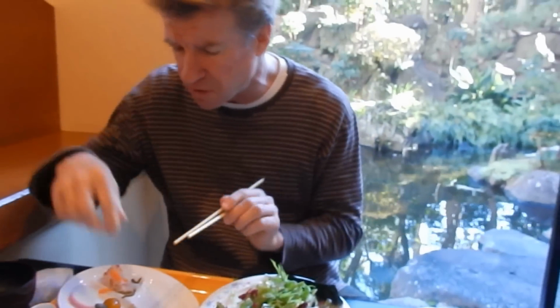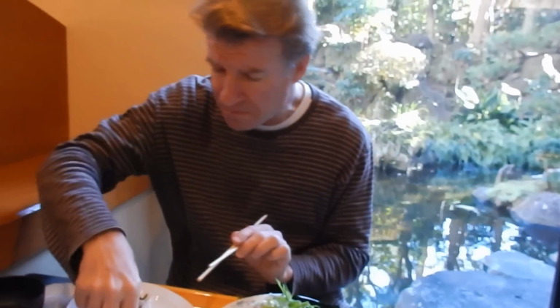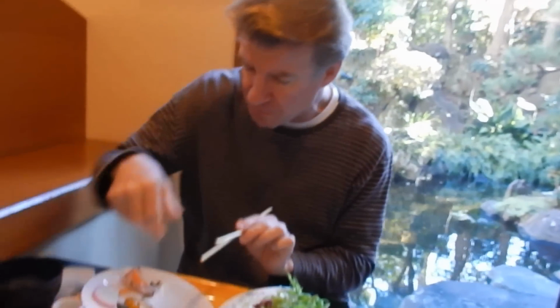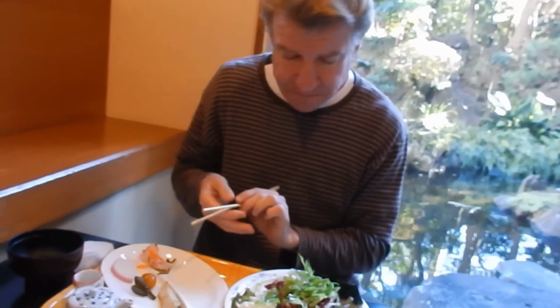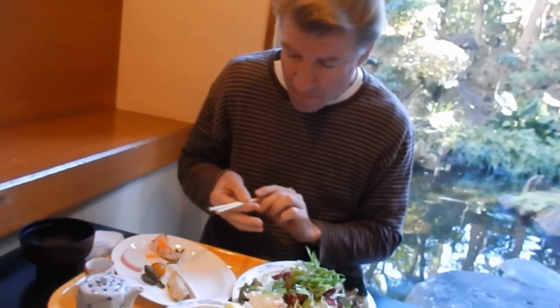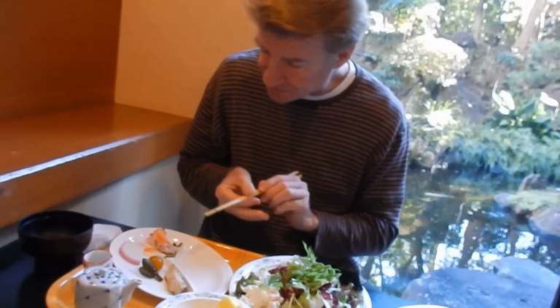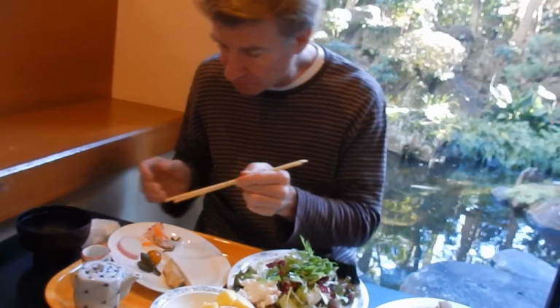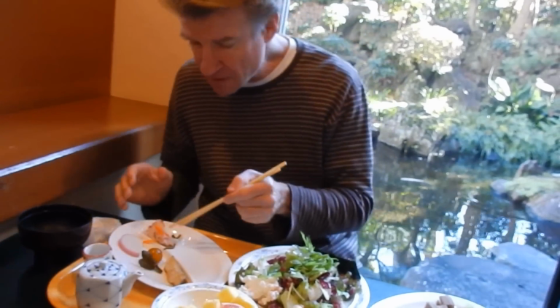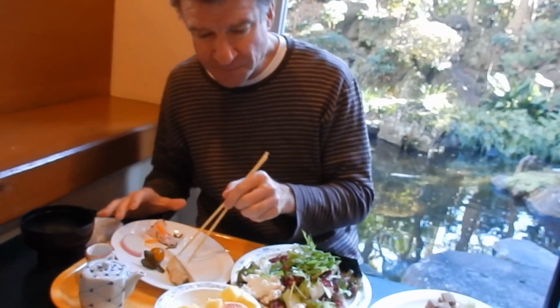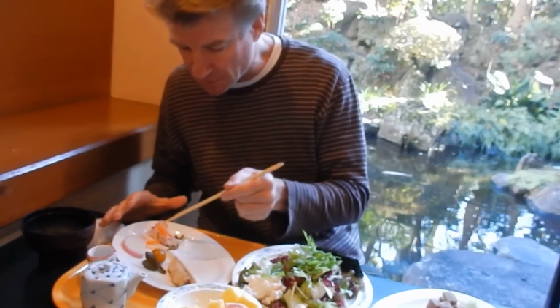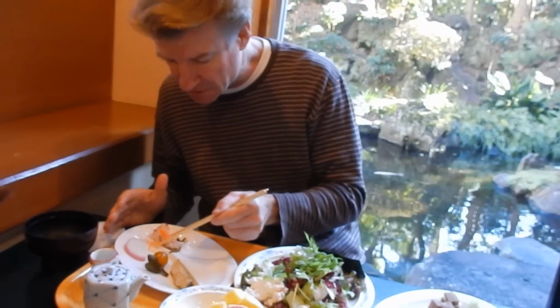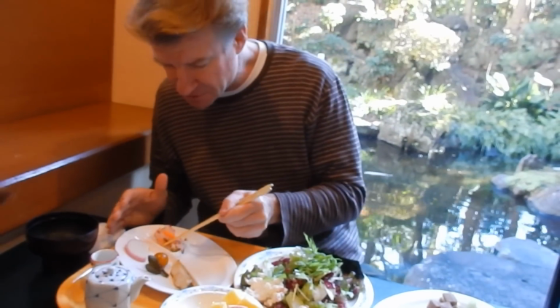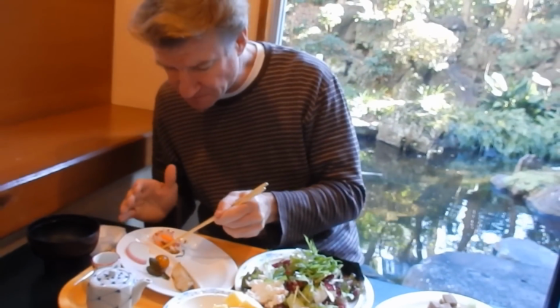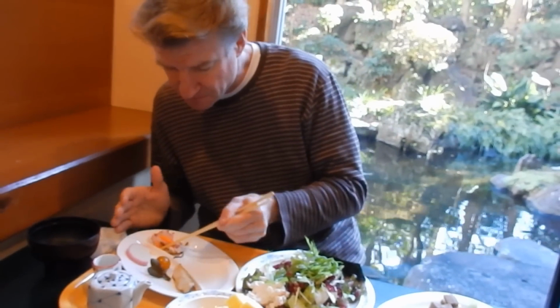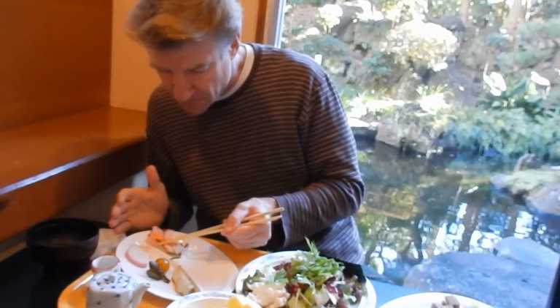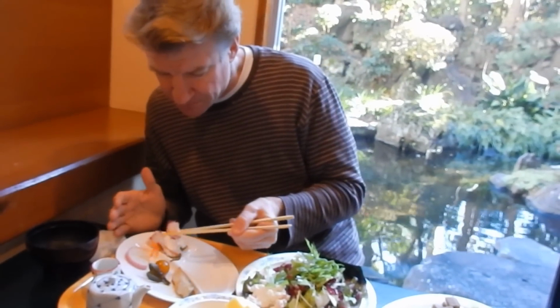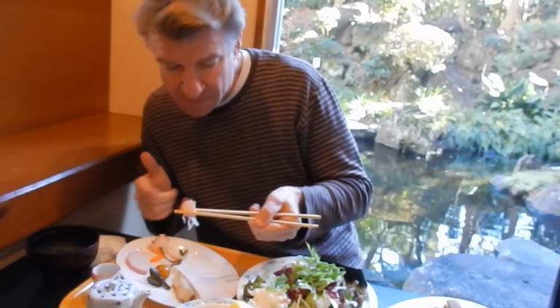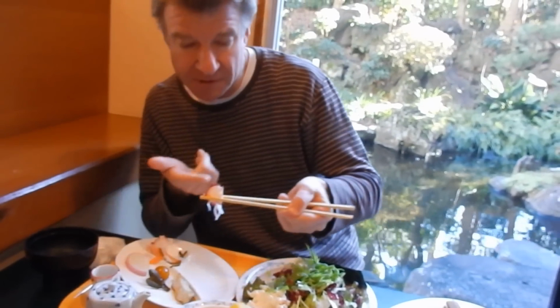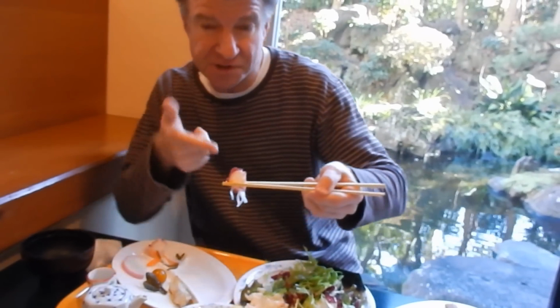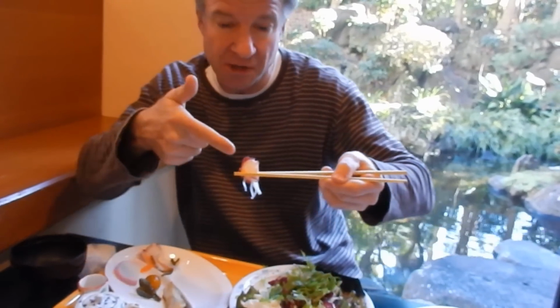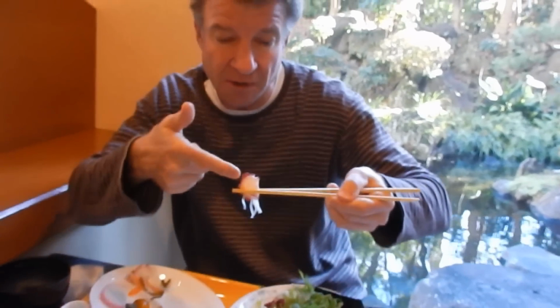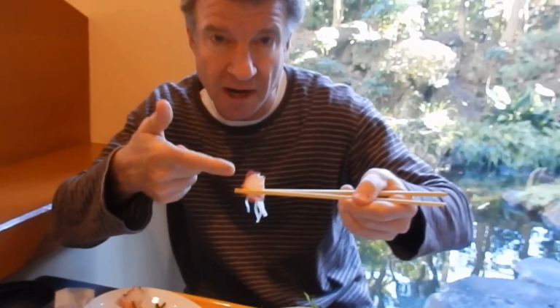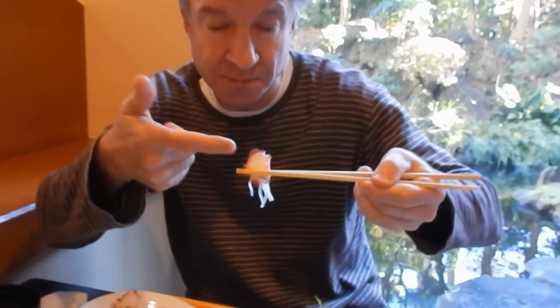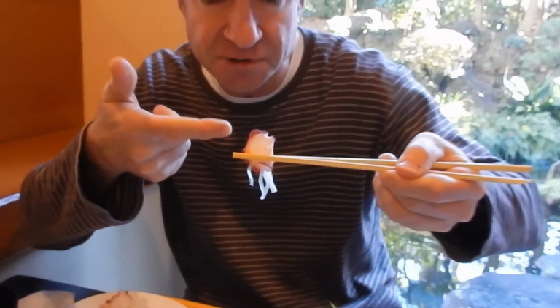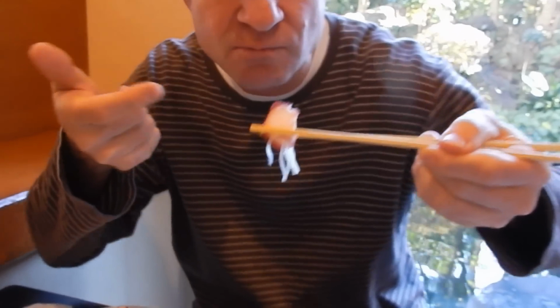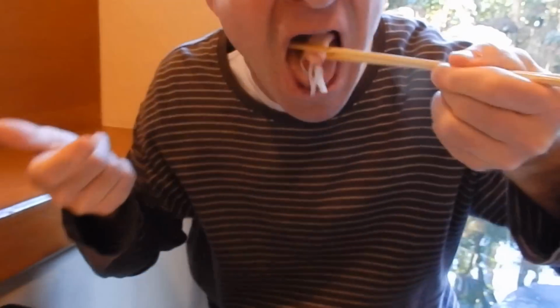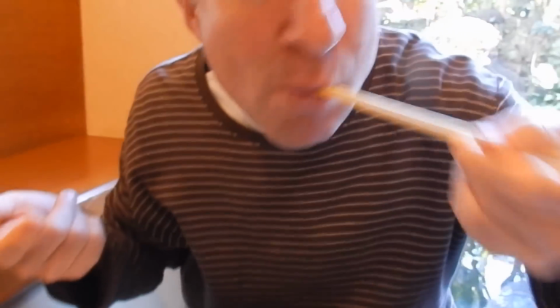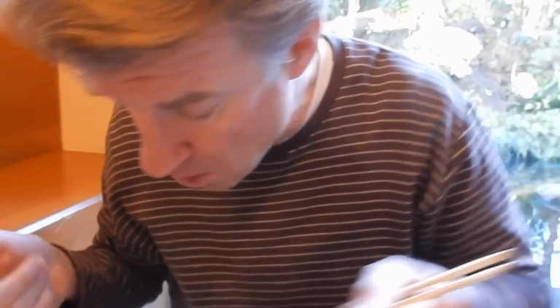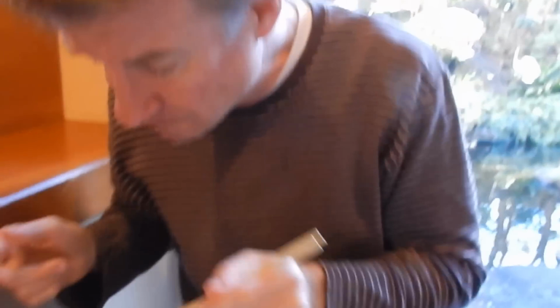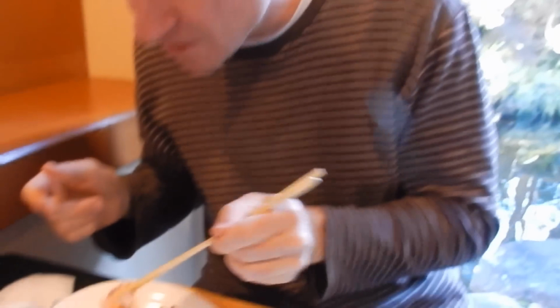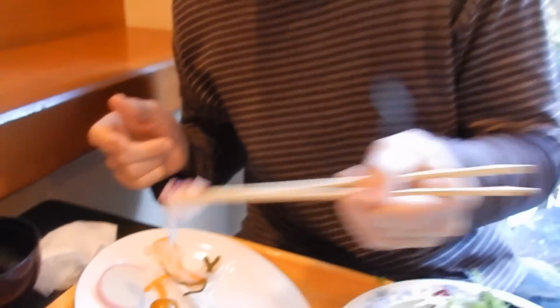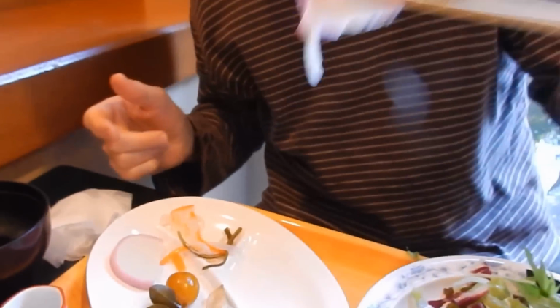So good. Some more pickles. This is tako, or octopus, and another piece.